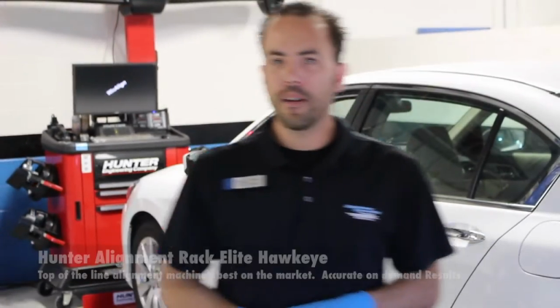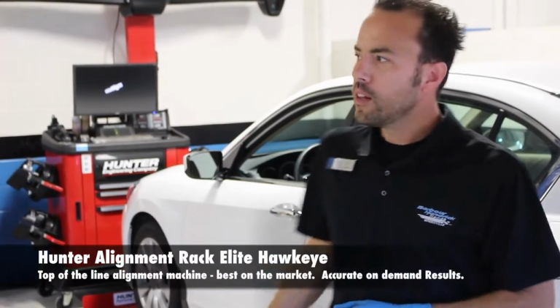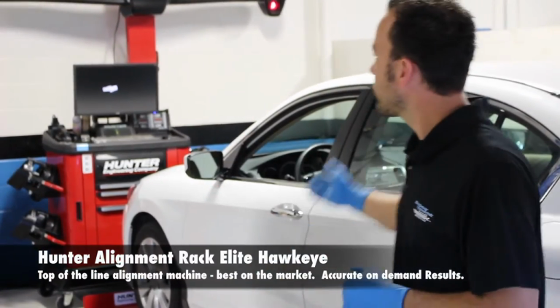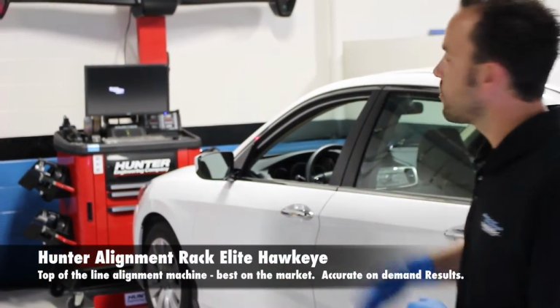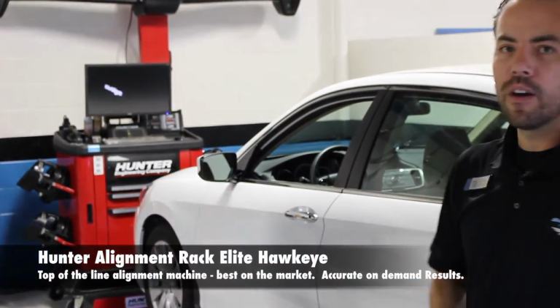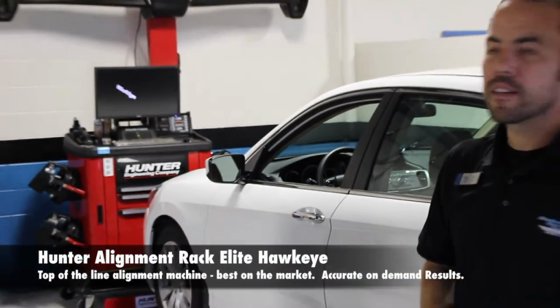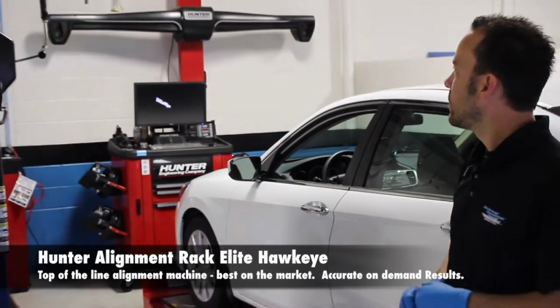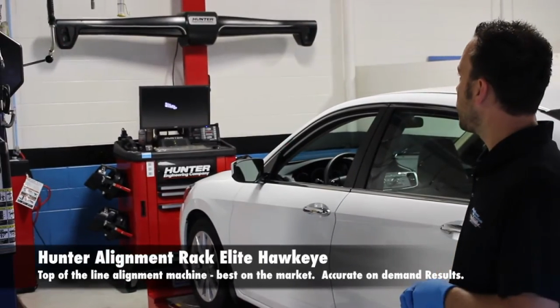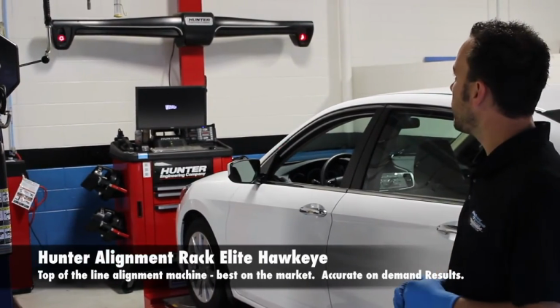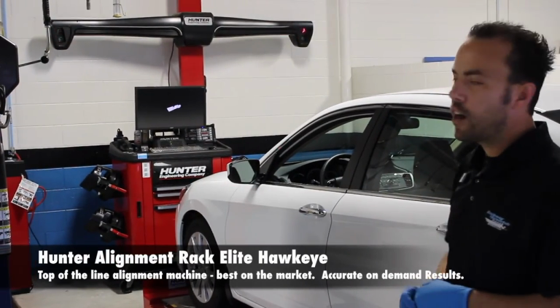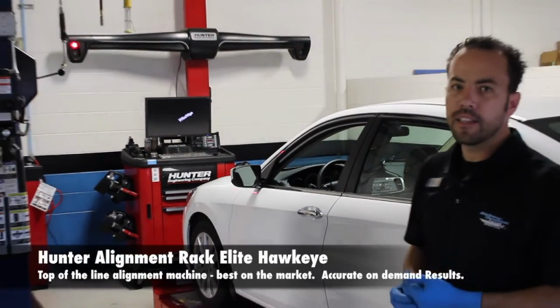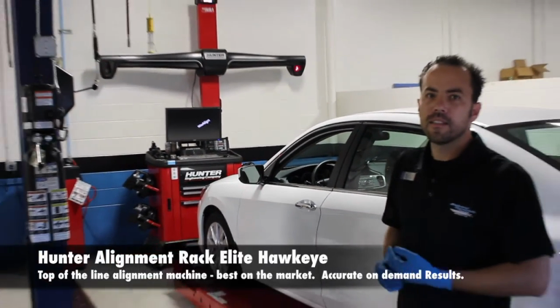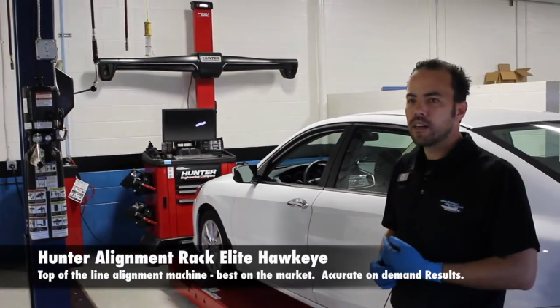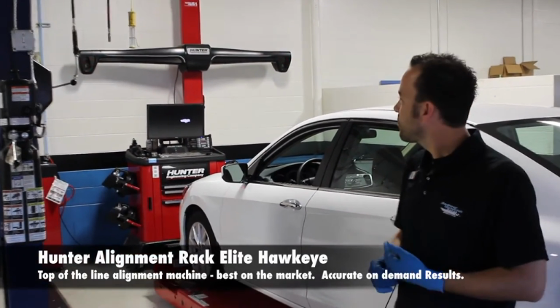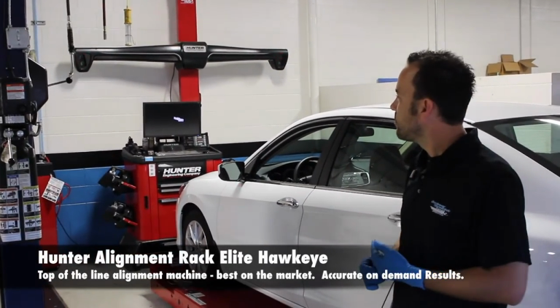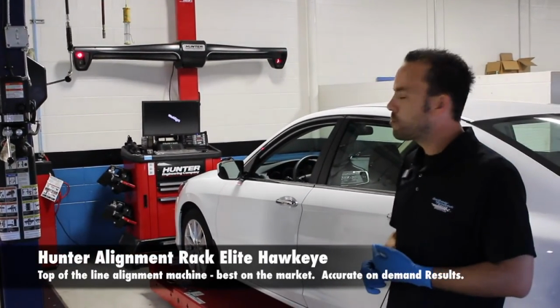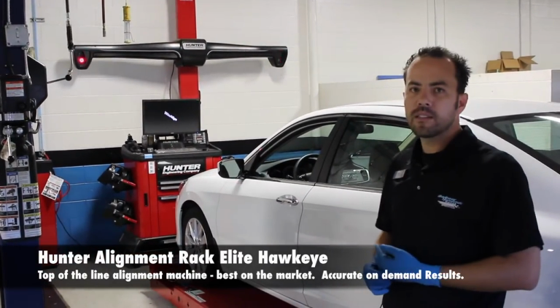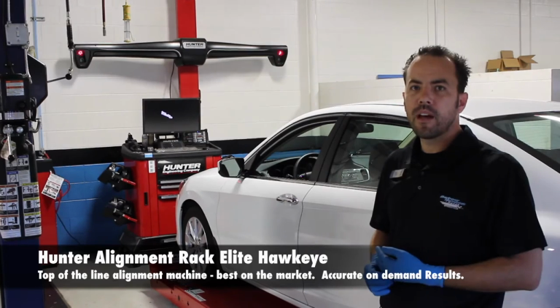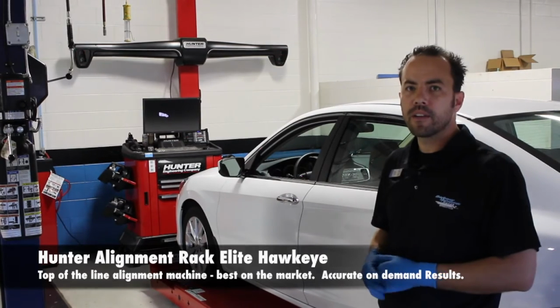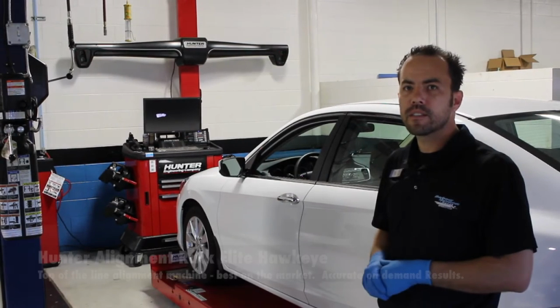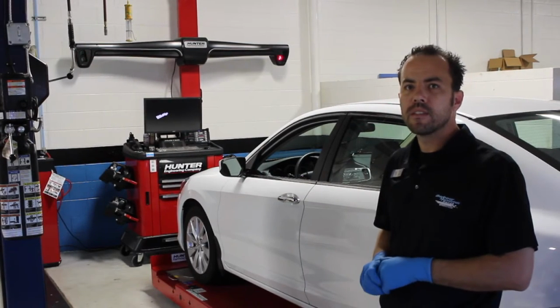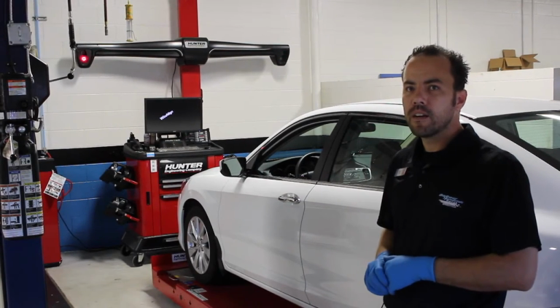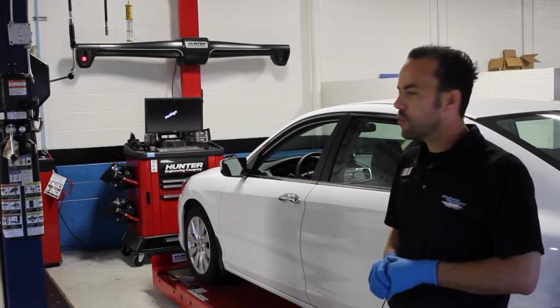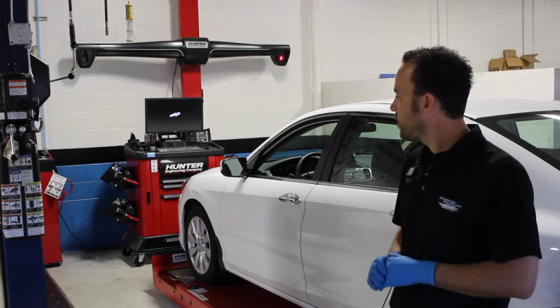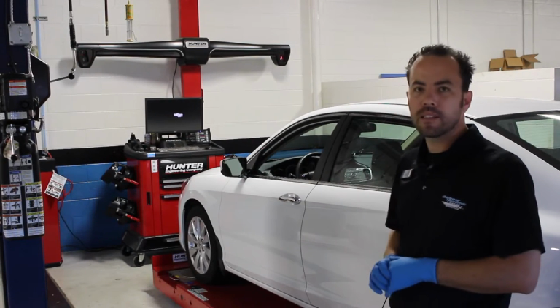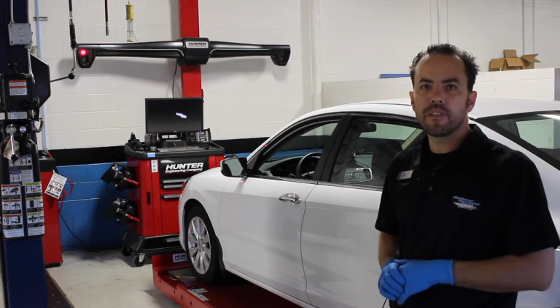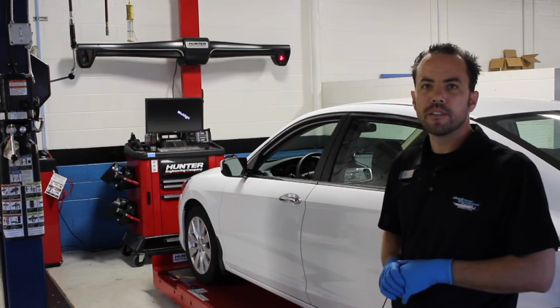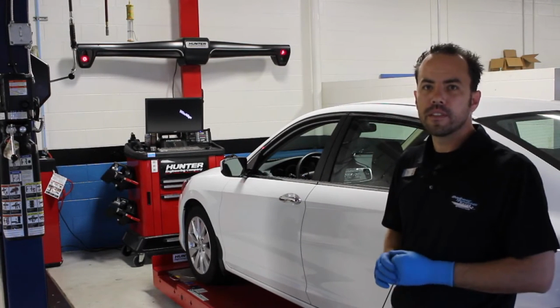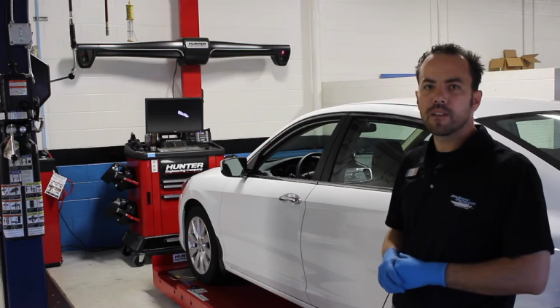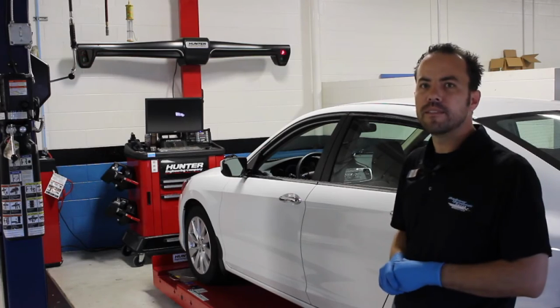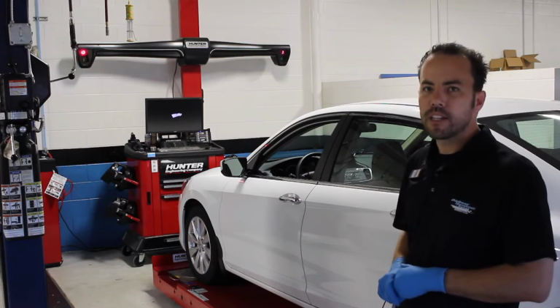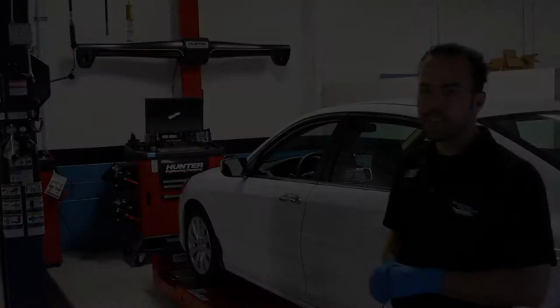Today we're using our brand new Hunter machine — it's a Hawkeye Elite. It's pretty much the top-of-the-line model here, so we can perform the best alignment for you with the best equipment. I'll show you how it's done.